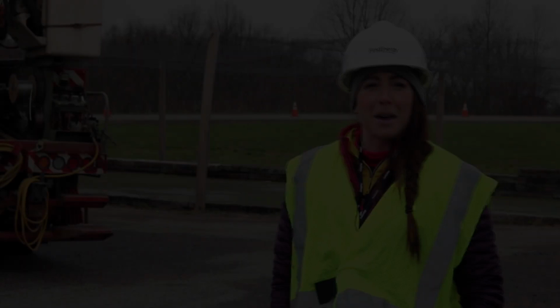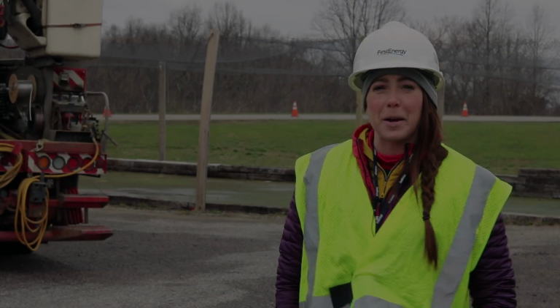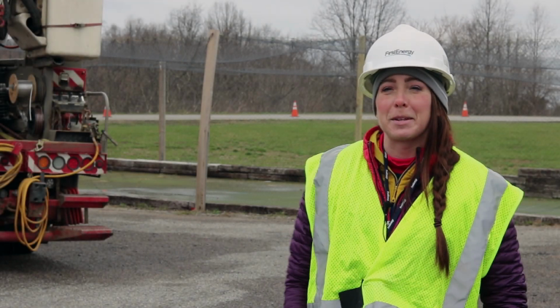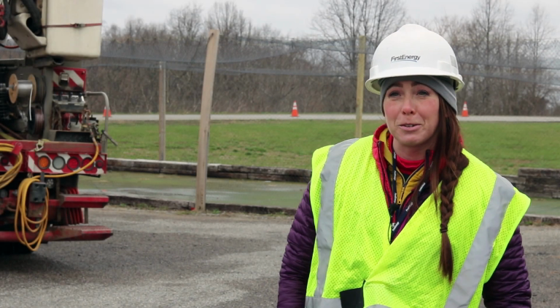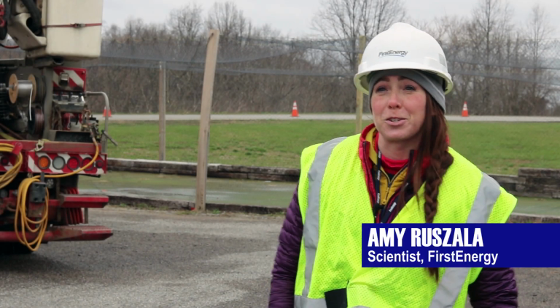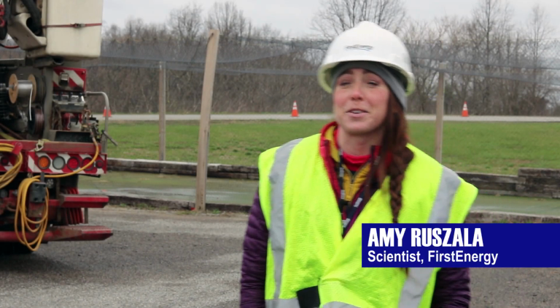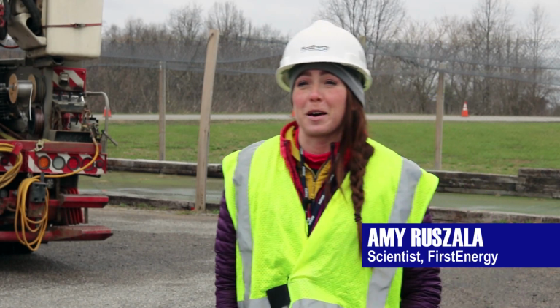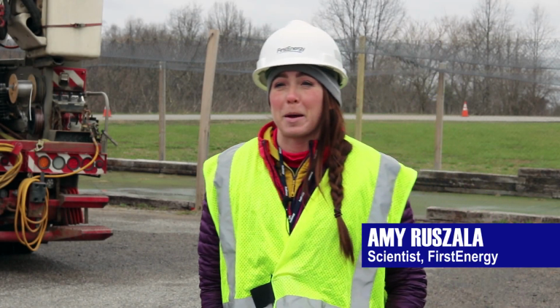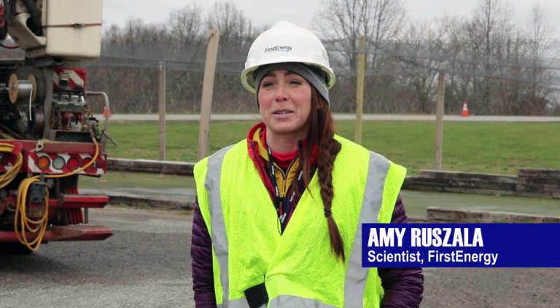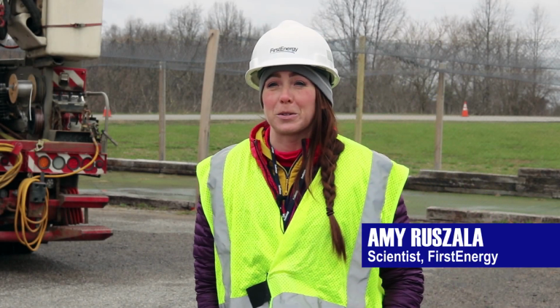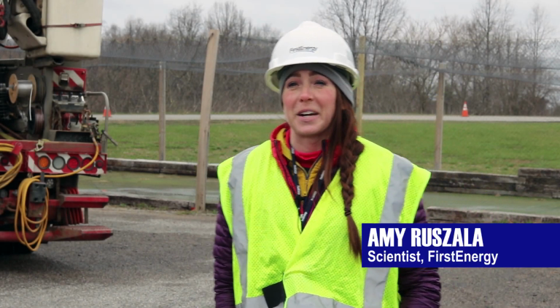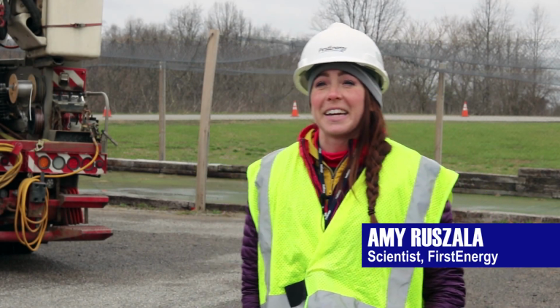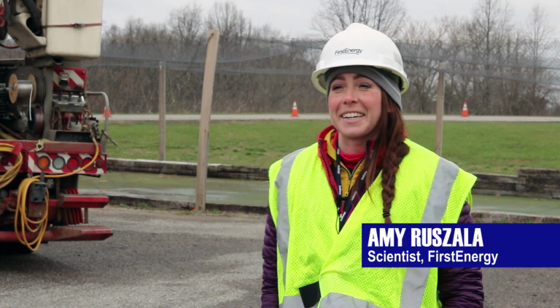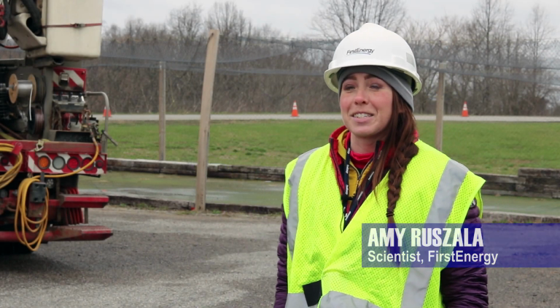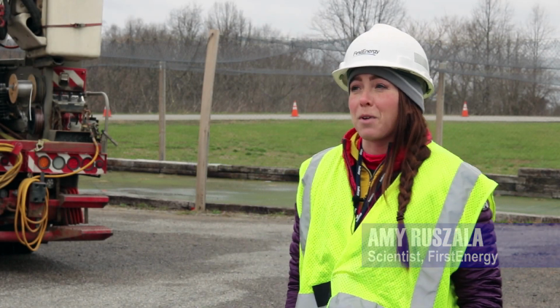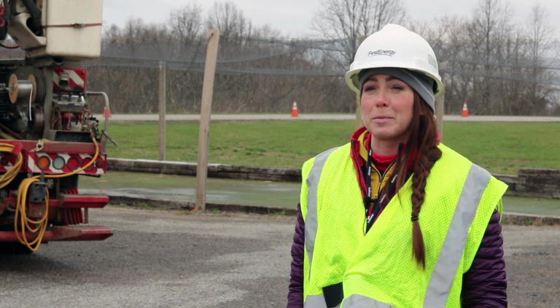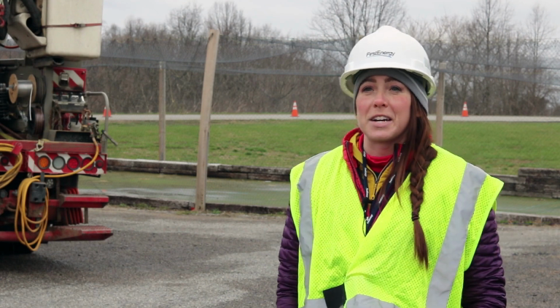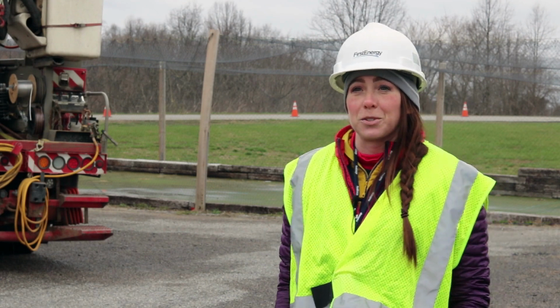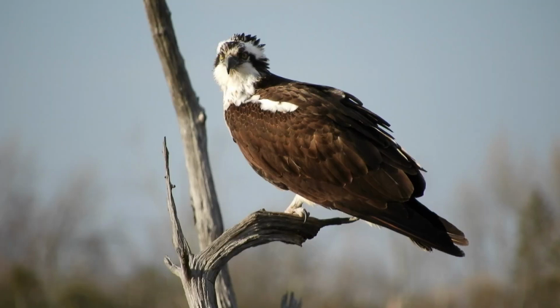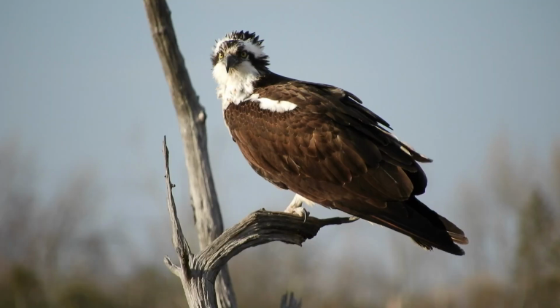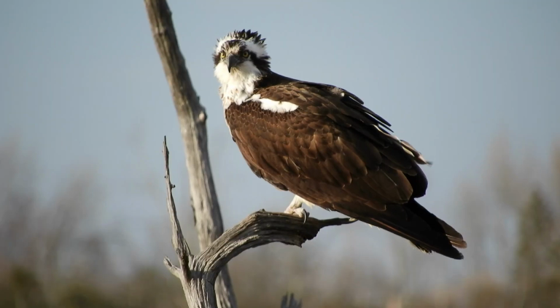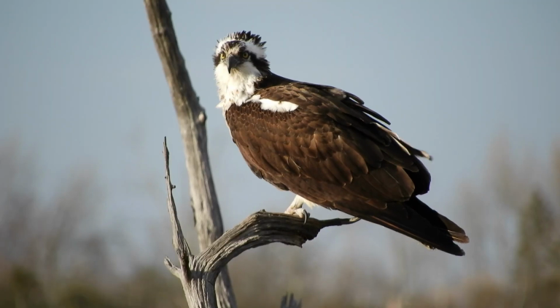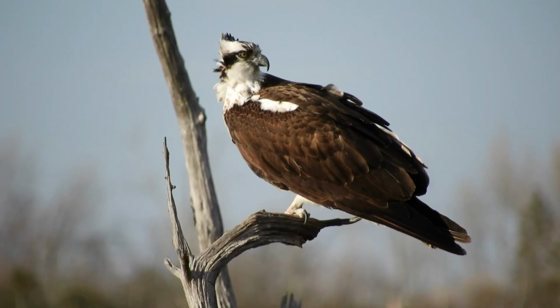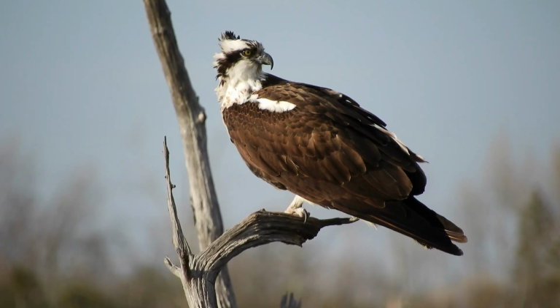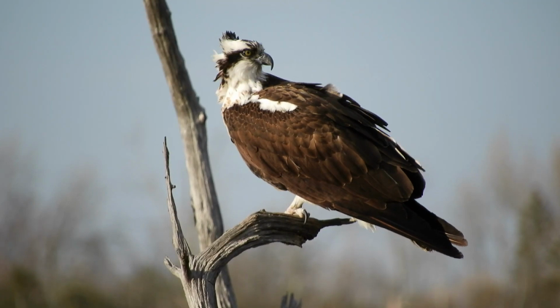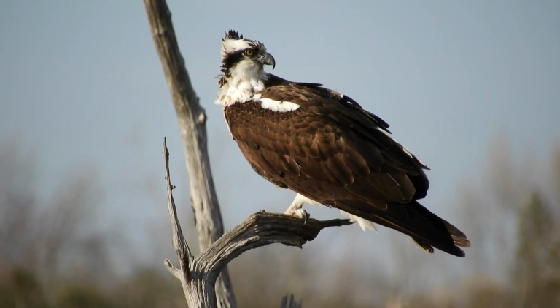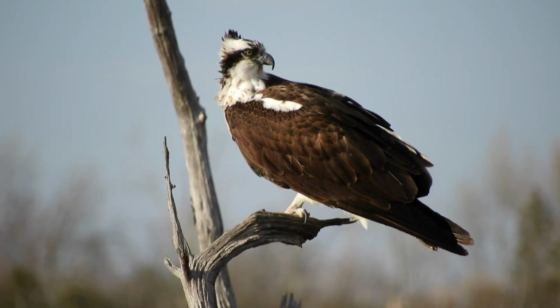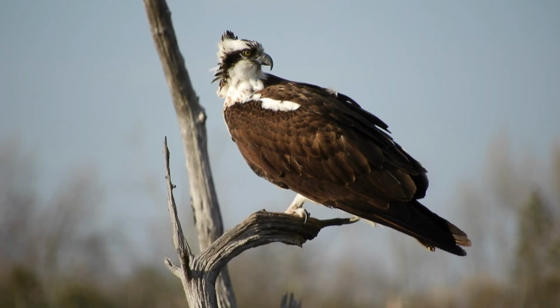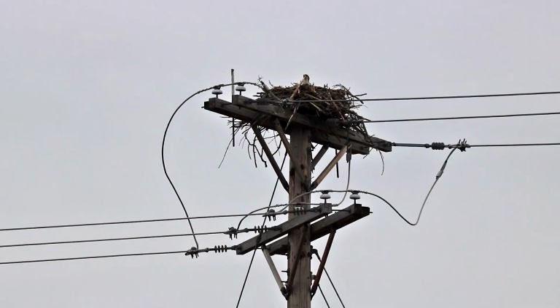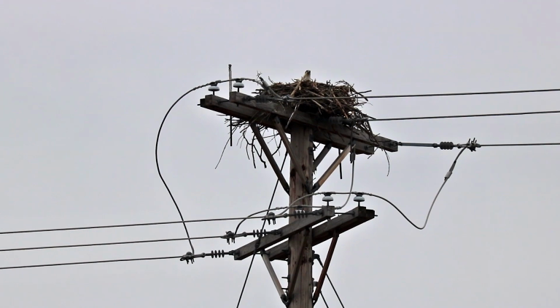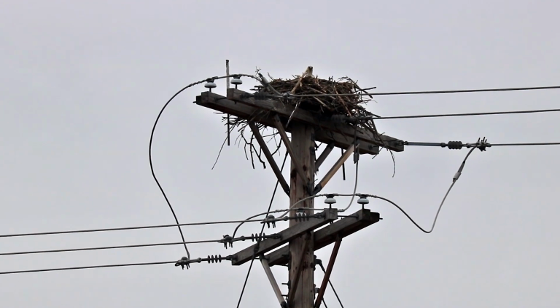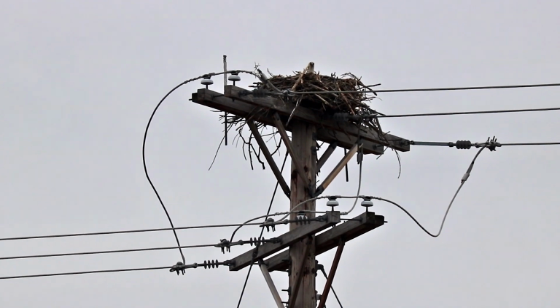Osprey have been a huge issue here with the Penn Power territory and we've always been trying to prevent the nests and the outages that they cause. They typically in the springtime cause pole fires.